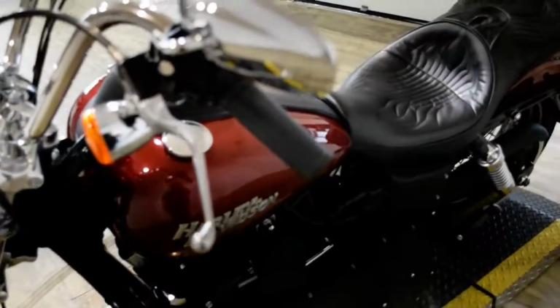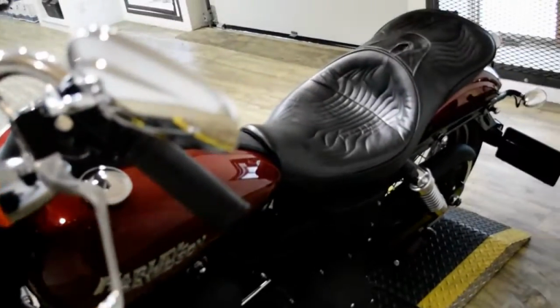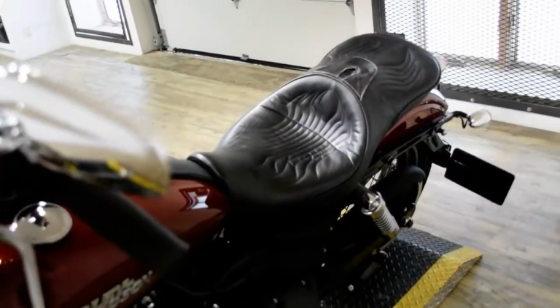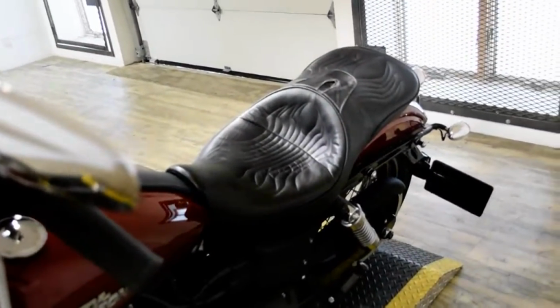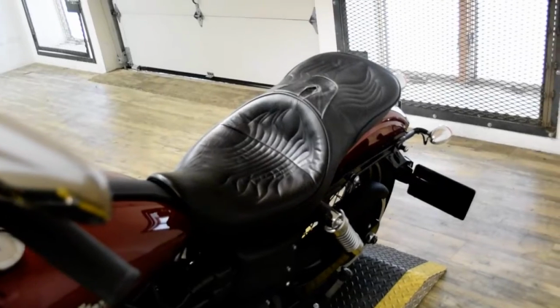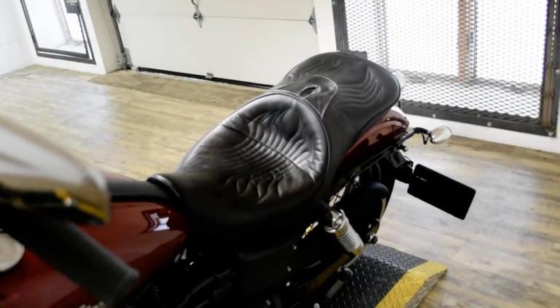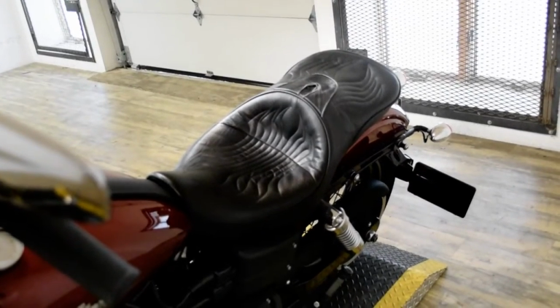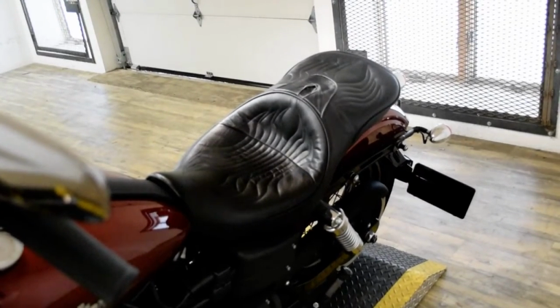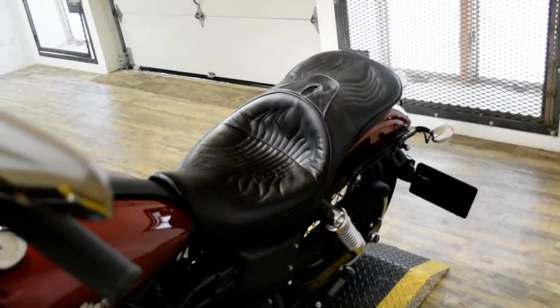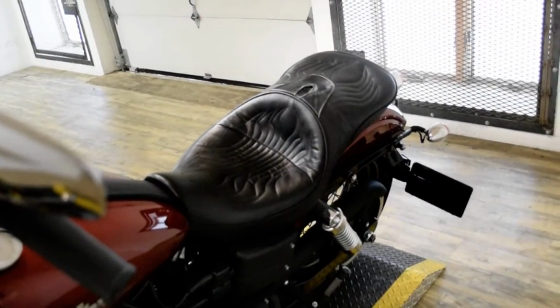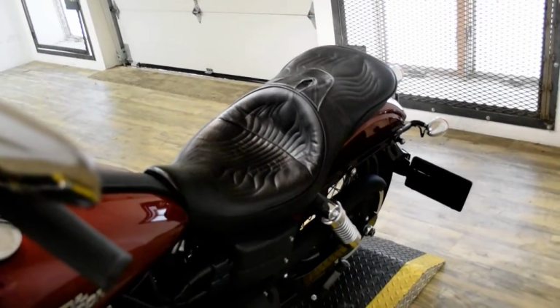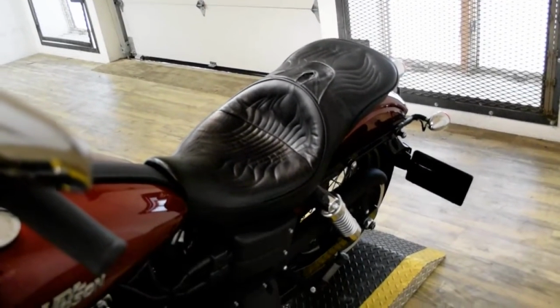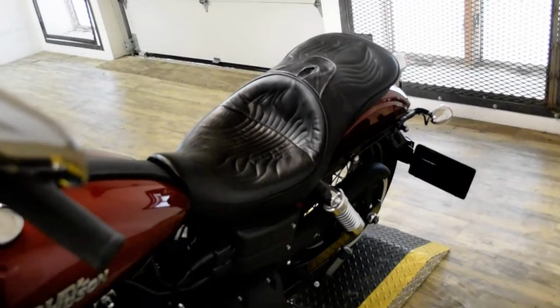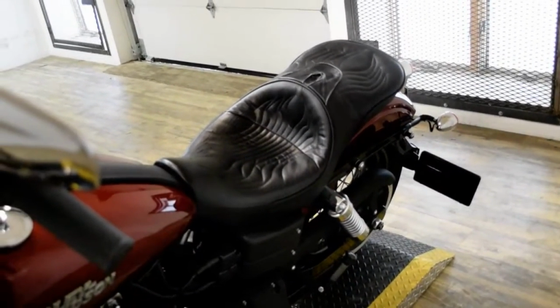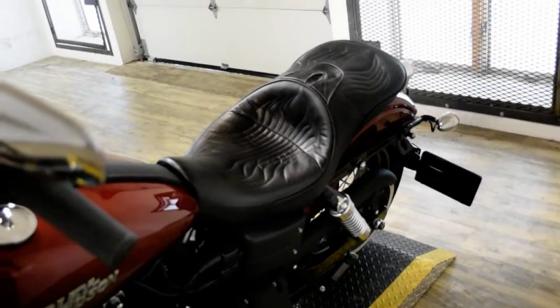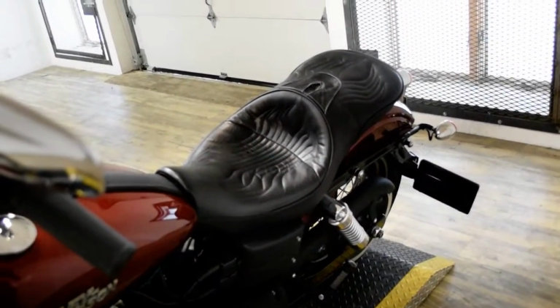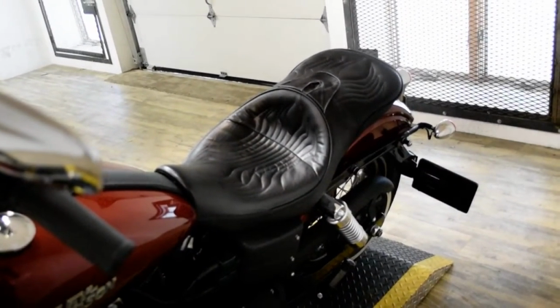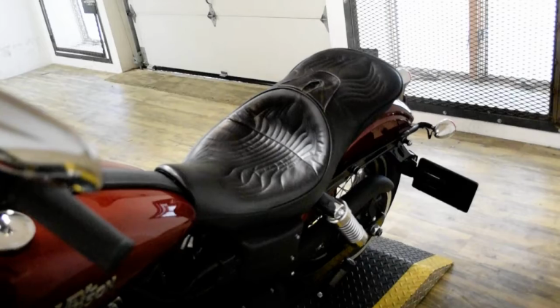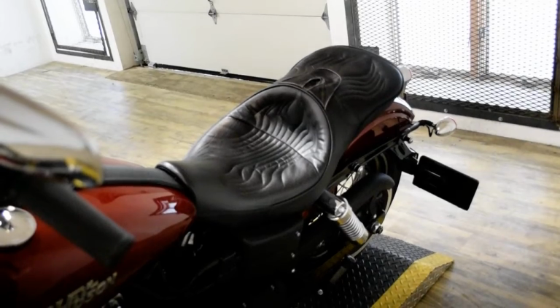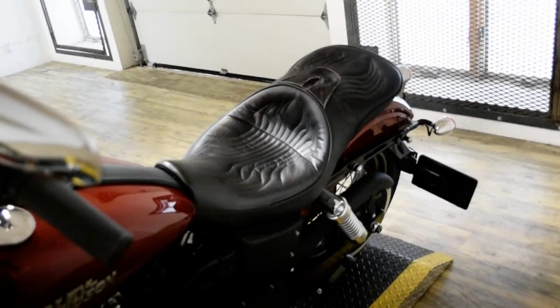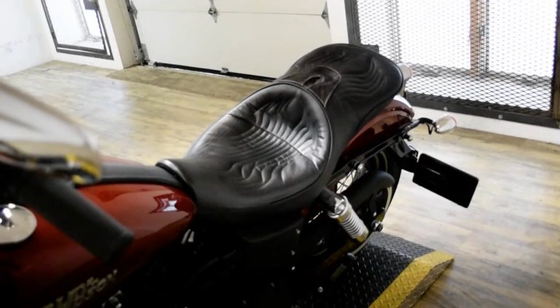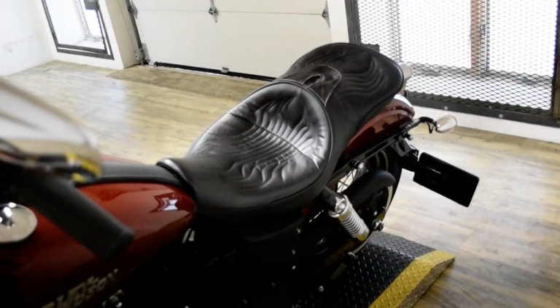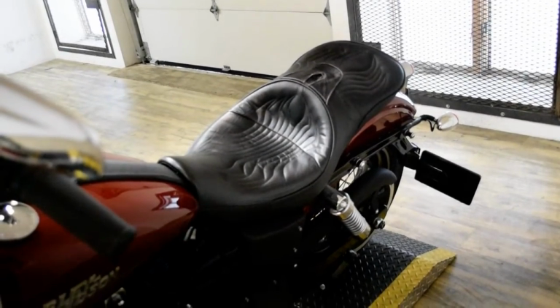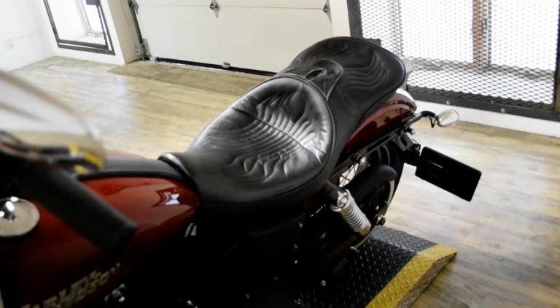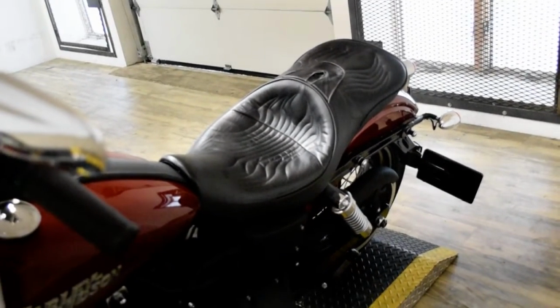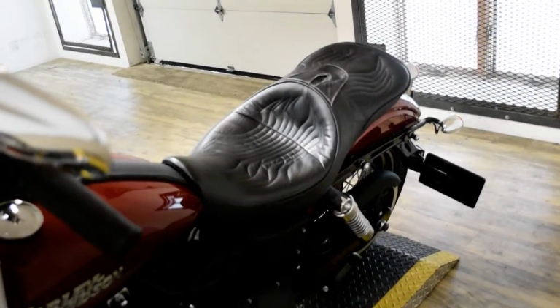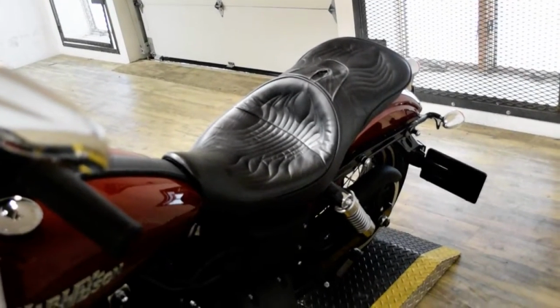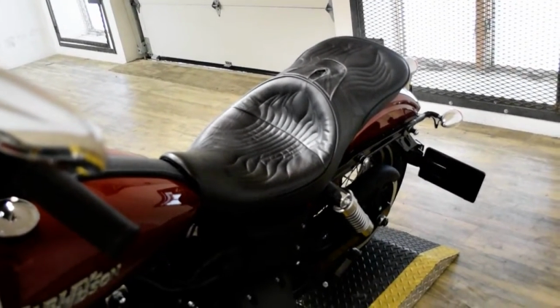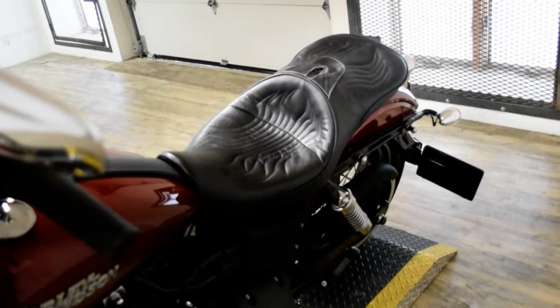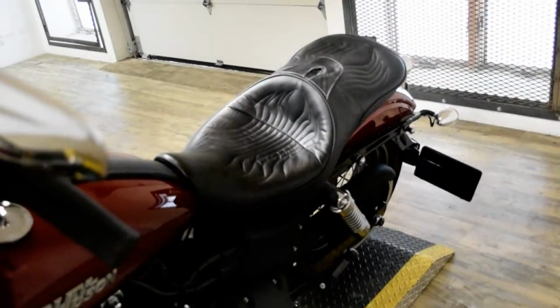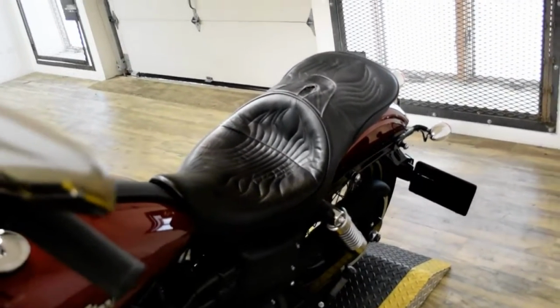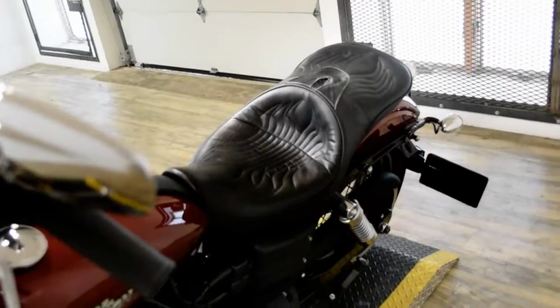This bike has been serviced and safety inspected and is ready for the road. It has the windshield, Screamin' Eagle intake, a Corbin seat, new rear tire, and highway pegs.